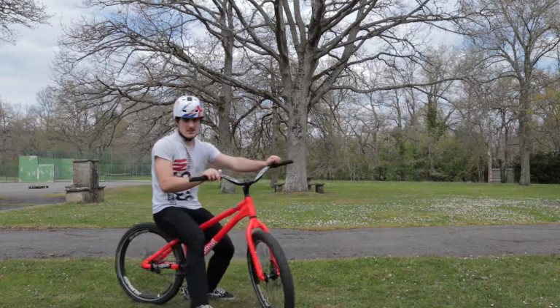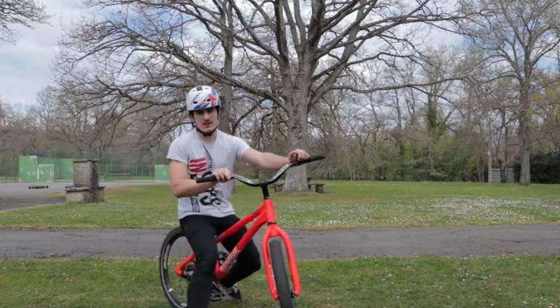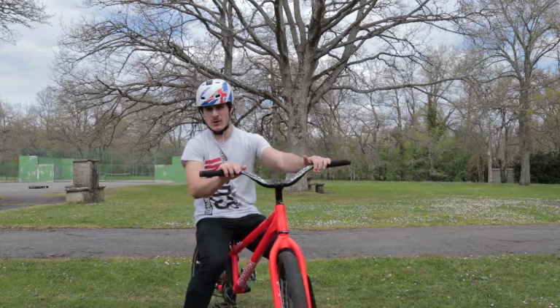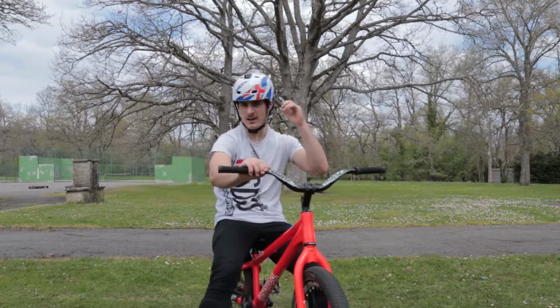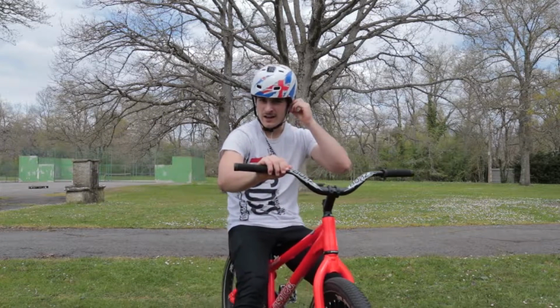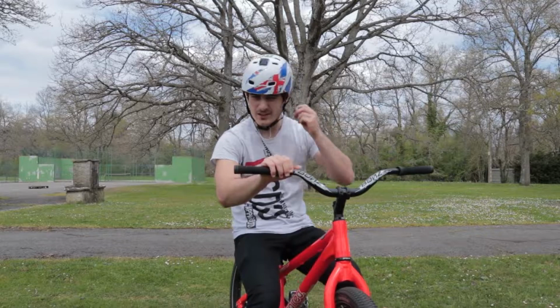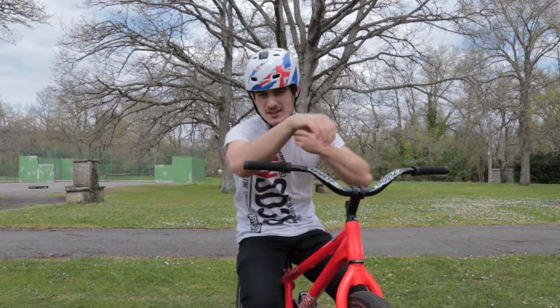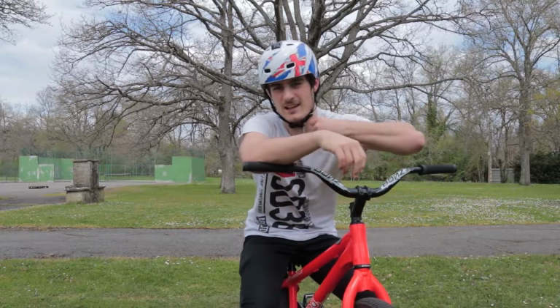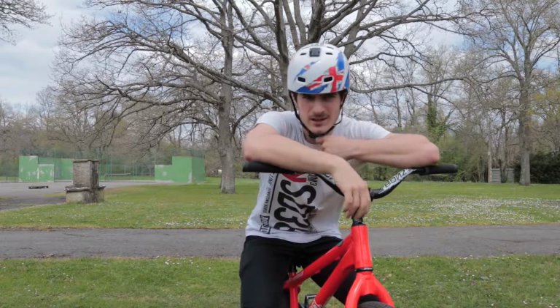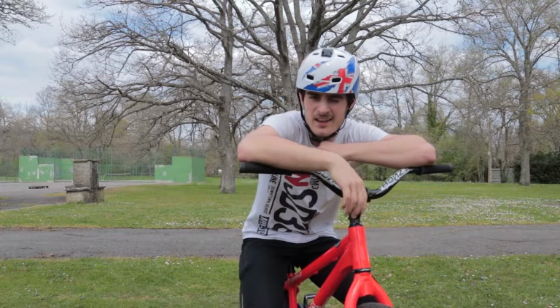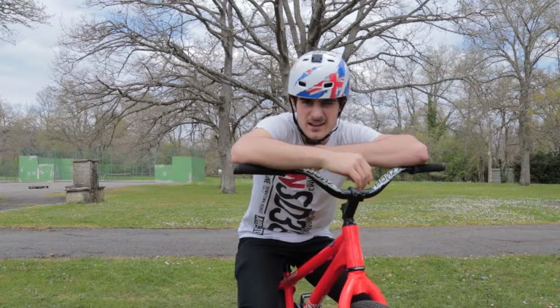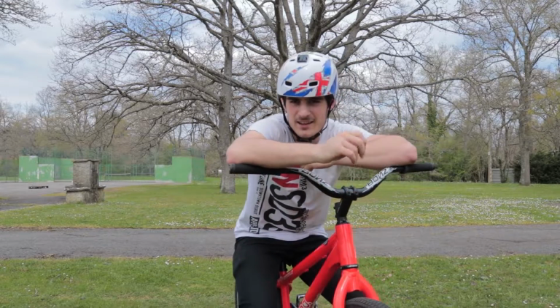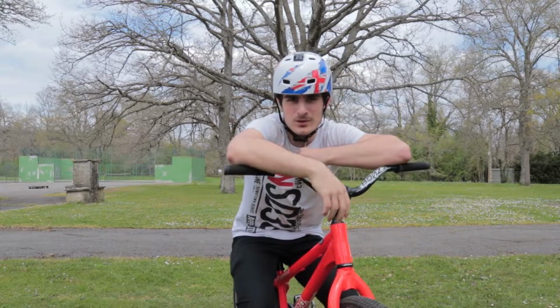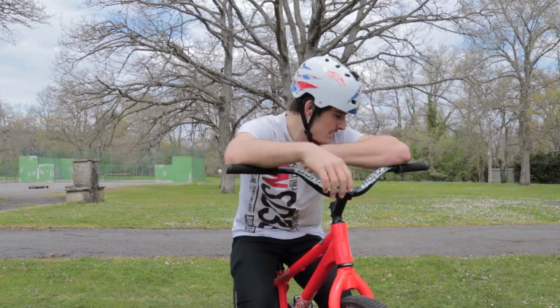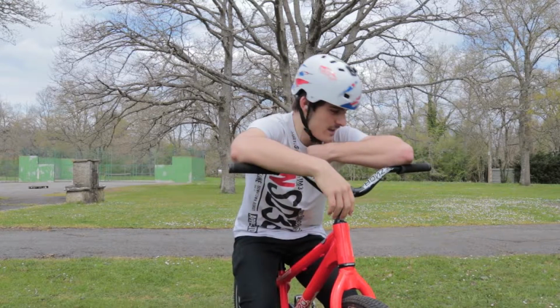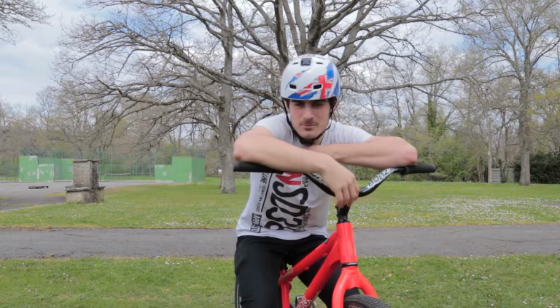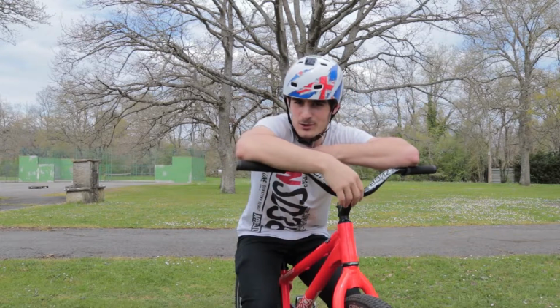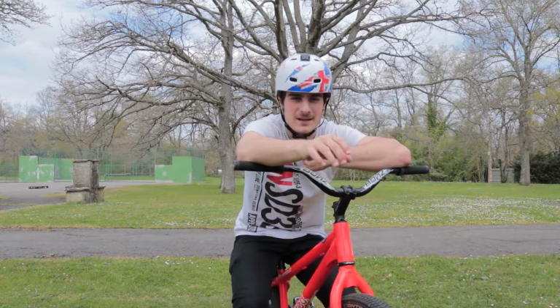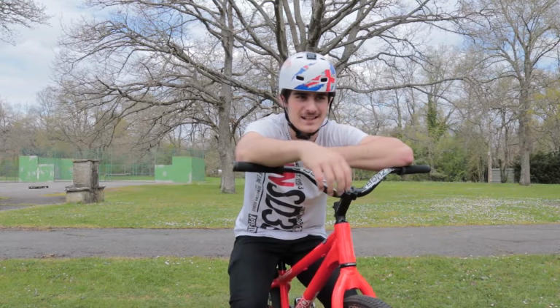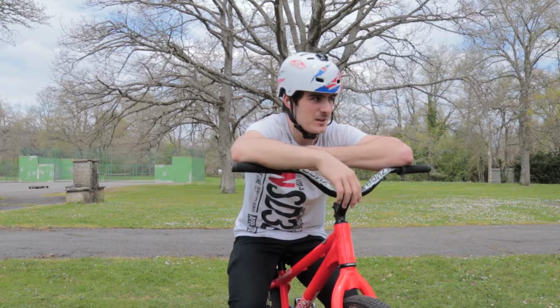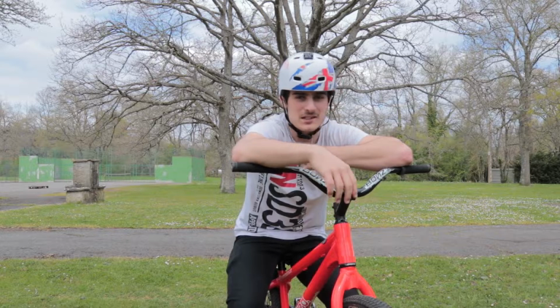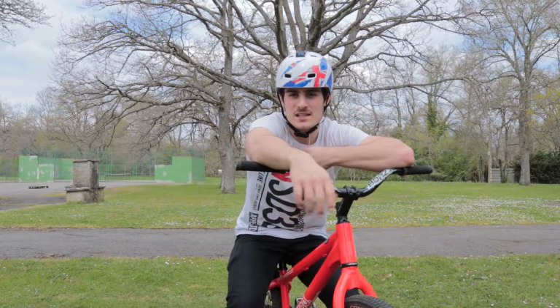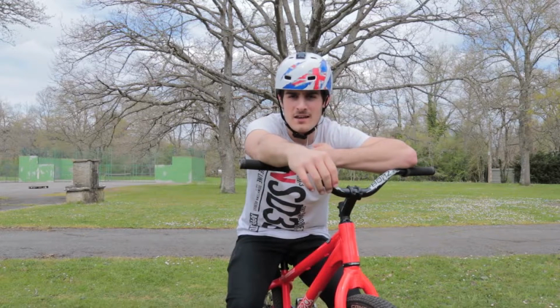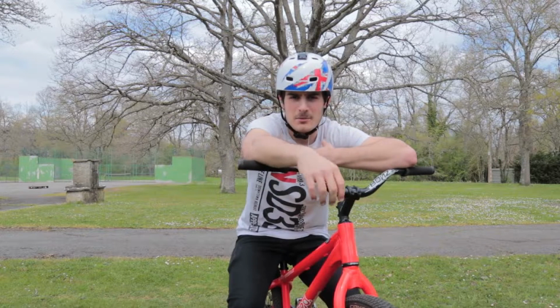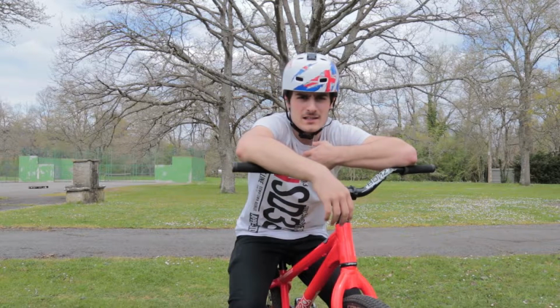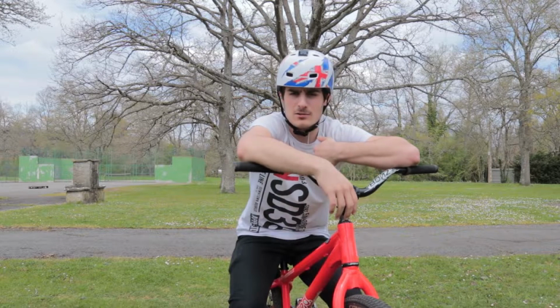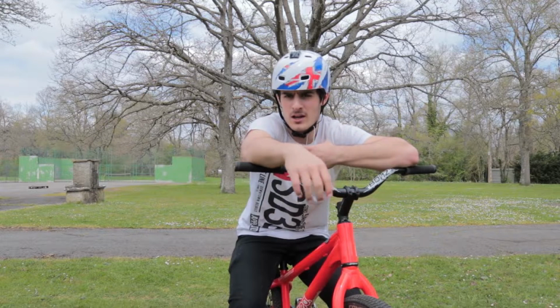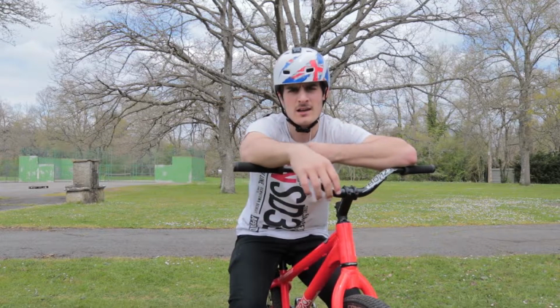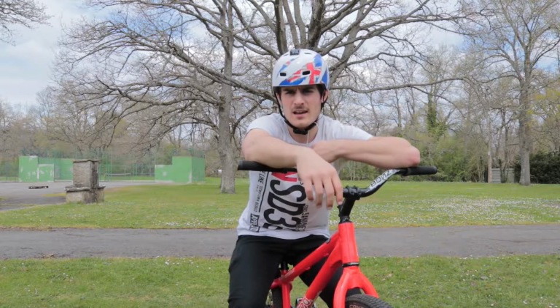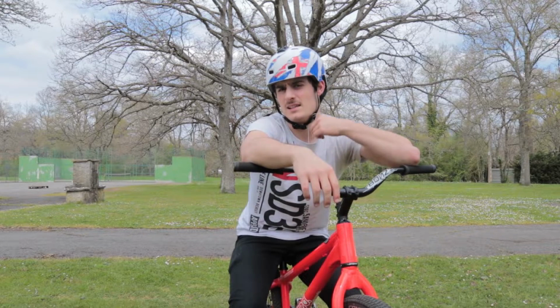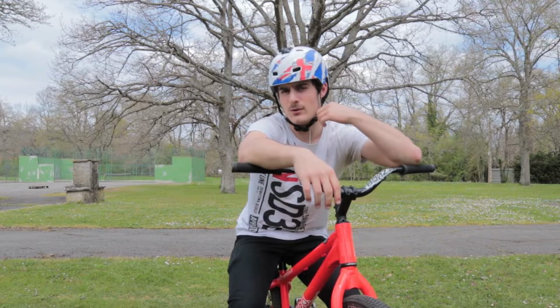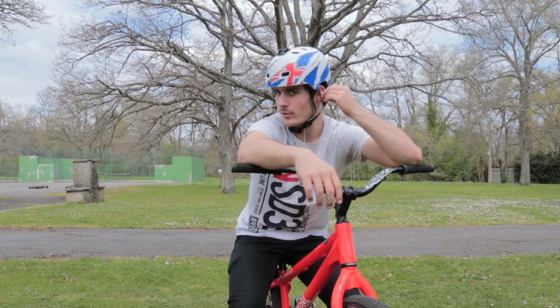That's three in a row. How did you see the last one? I think it was pretty good for my skills with the bar spins. I'm gonna send some more and let's see how I improve.